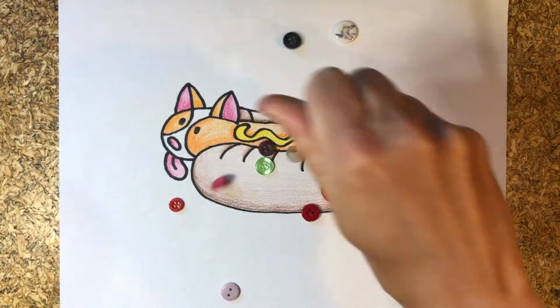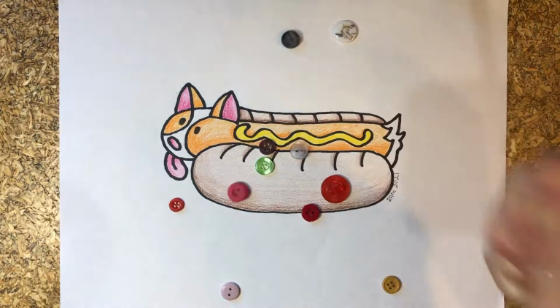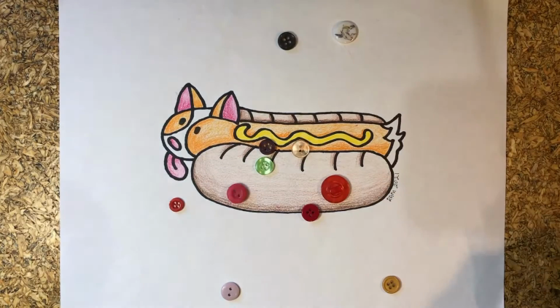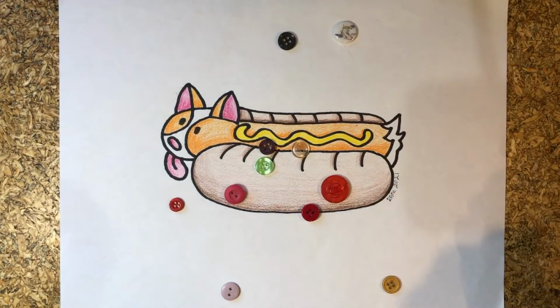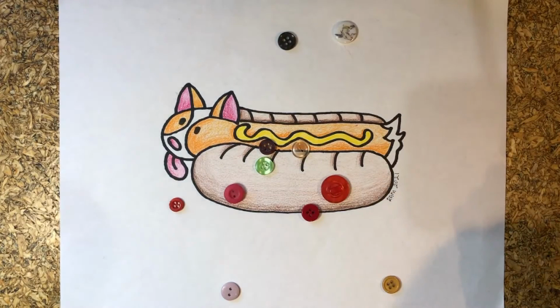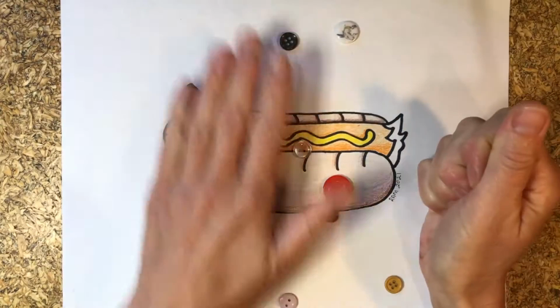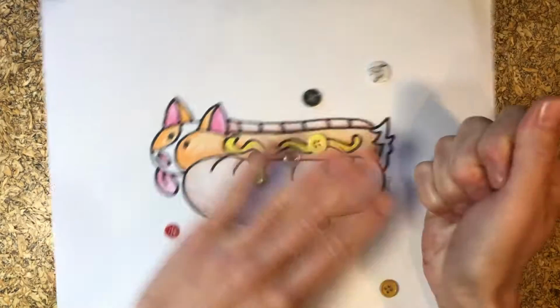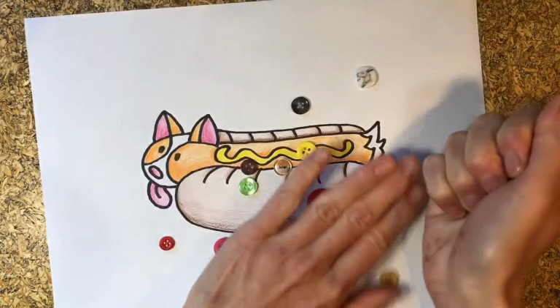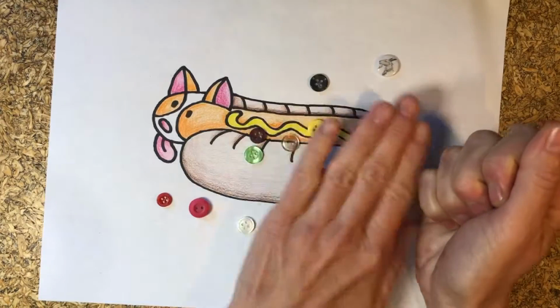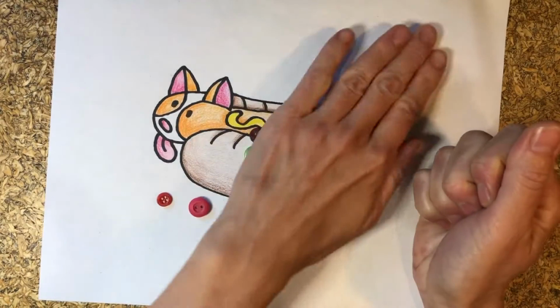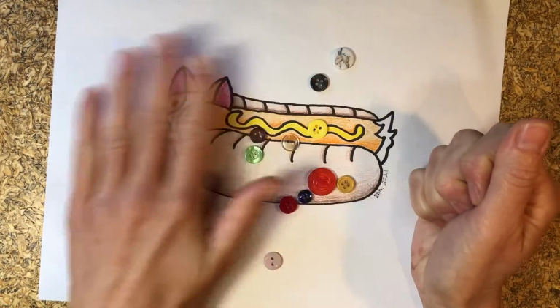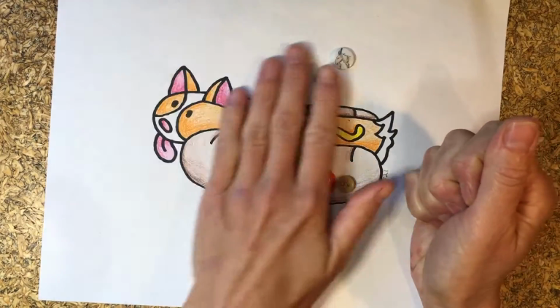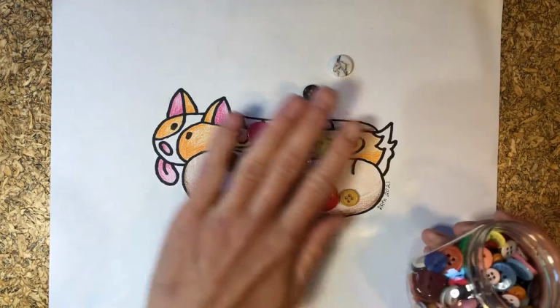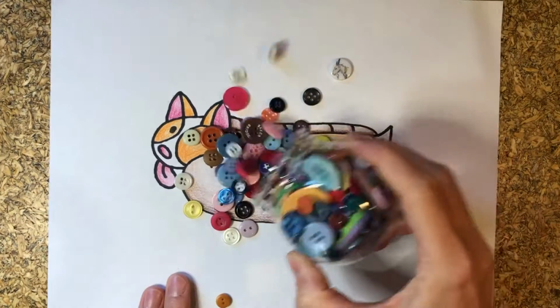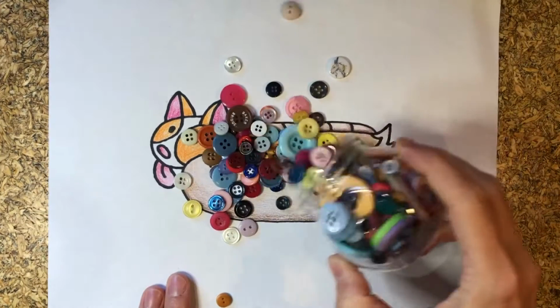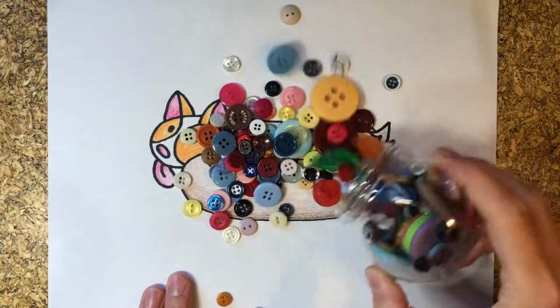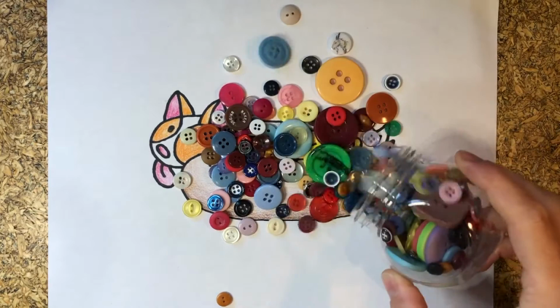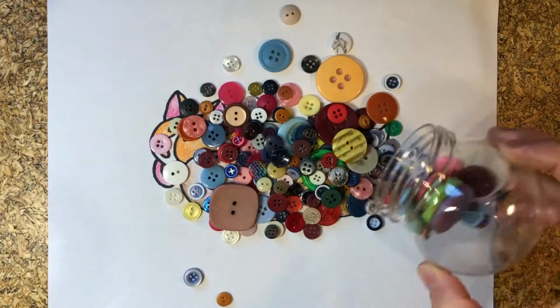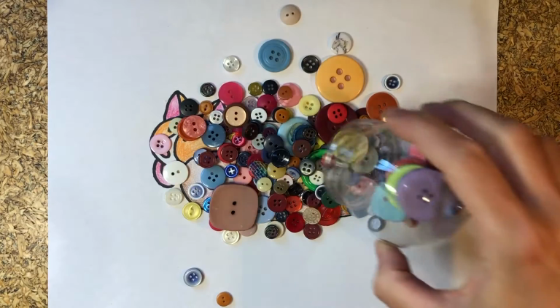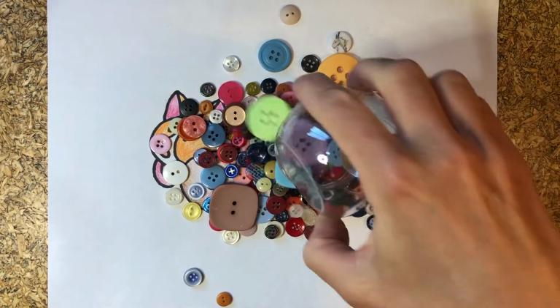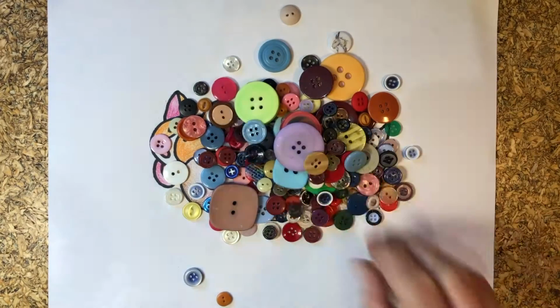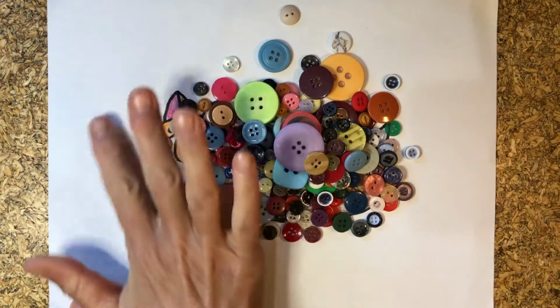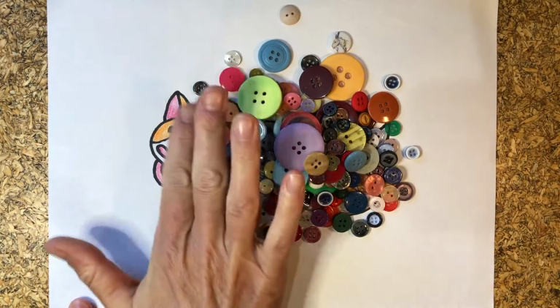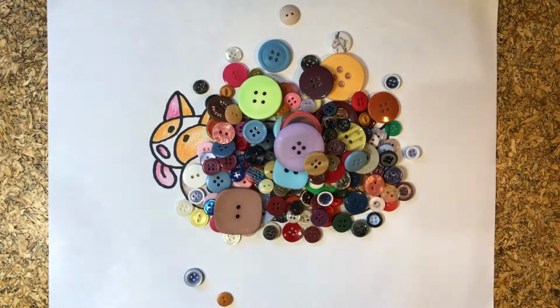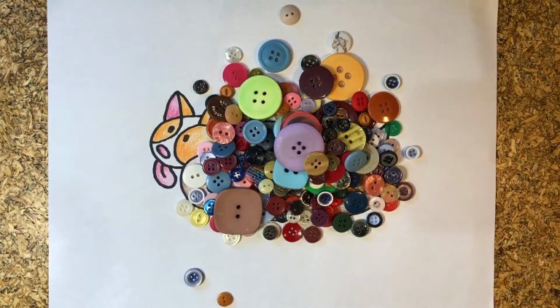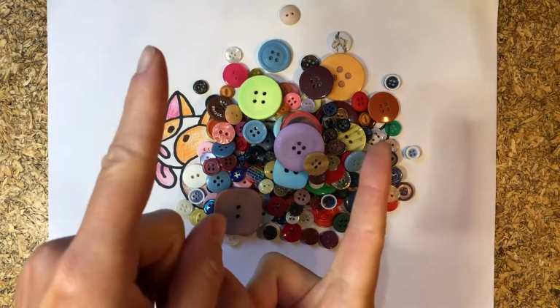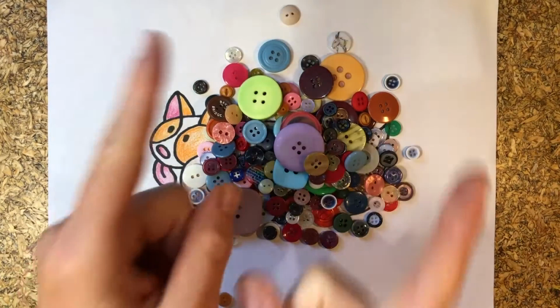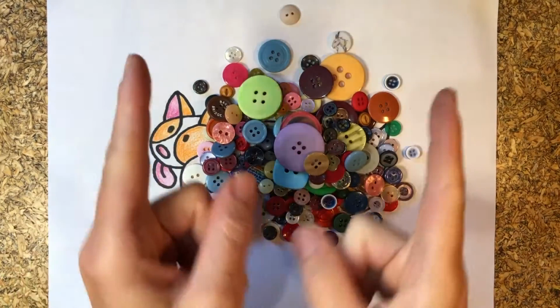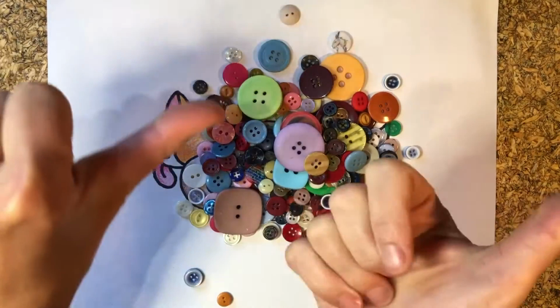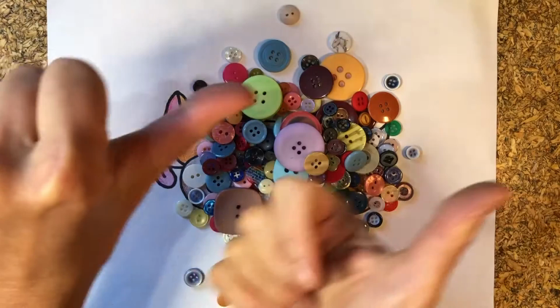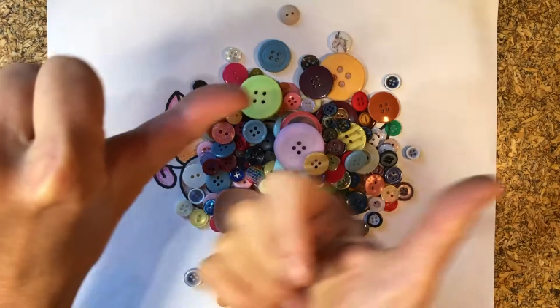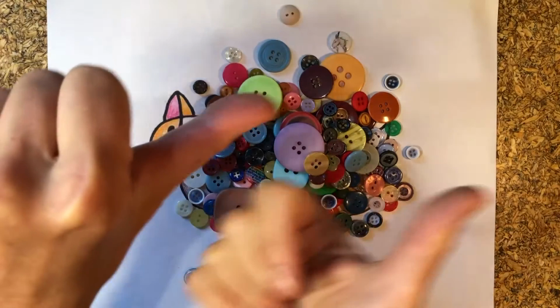Oh dang it, they're everywhere! Hold on, wait a second. All right, here we go. That works better. There's a little more — hold on a second. Buttons! Ready? Let's create!